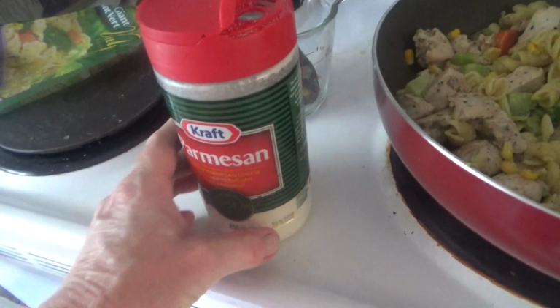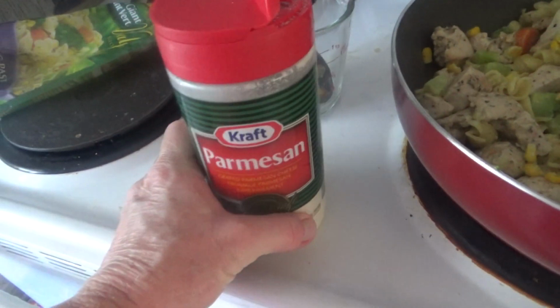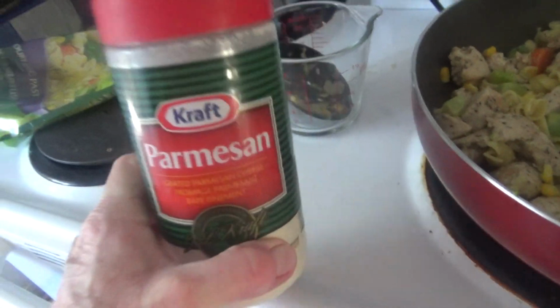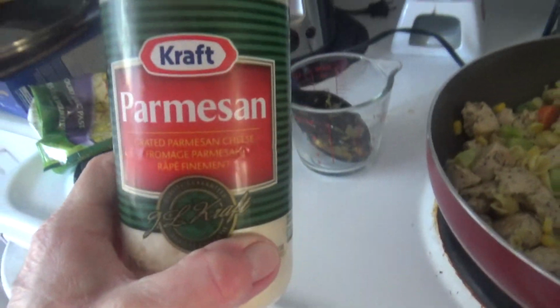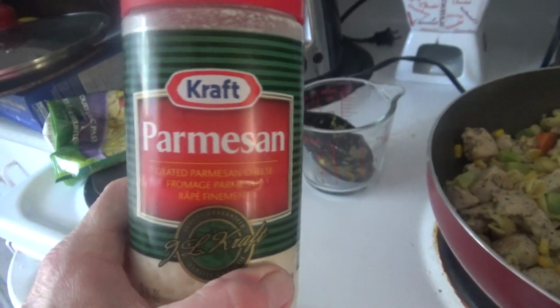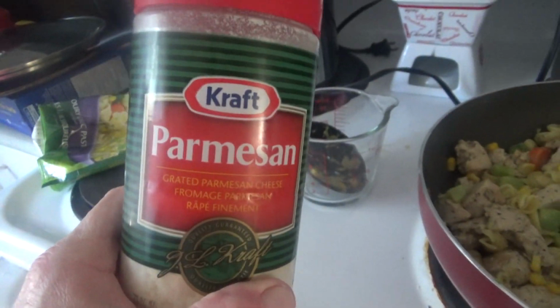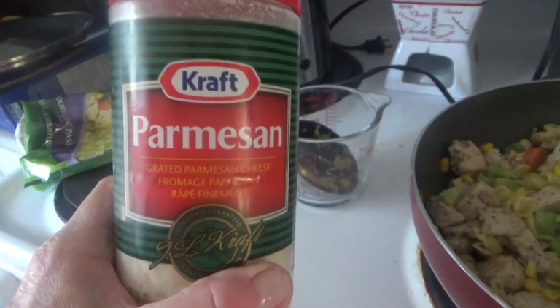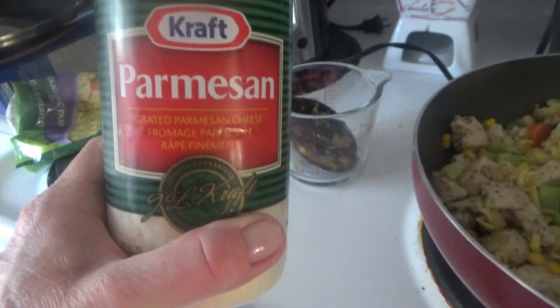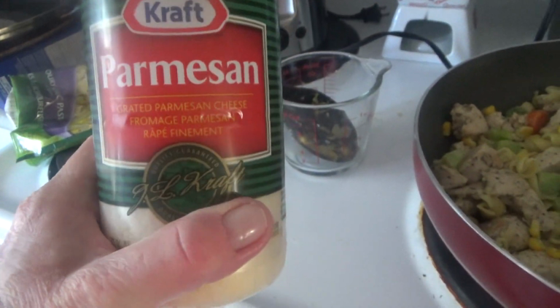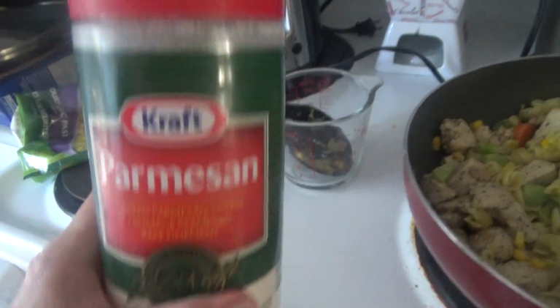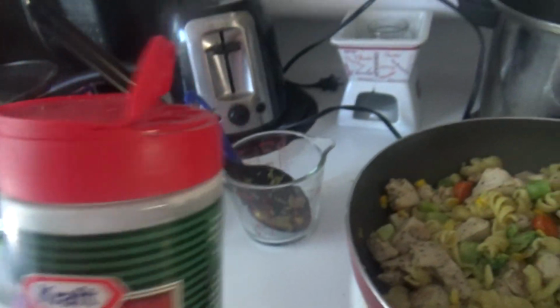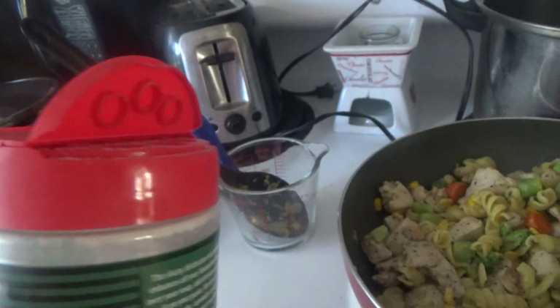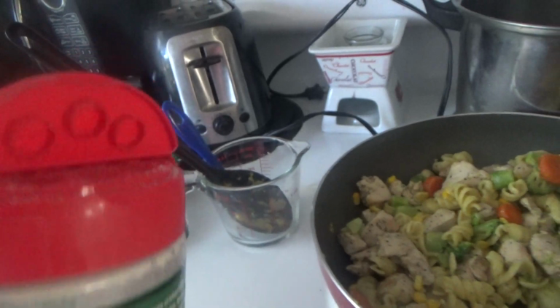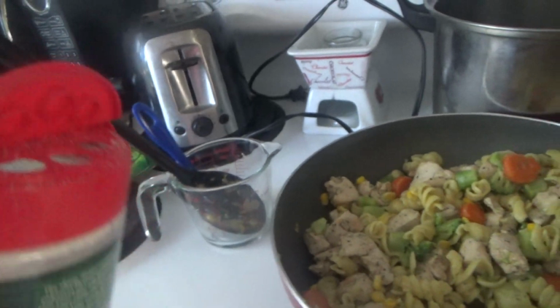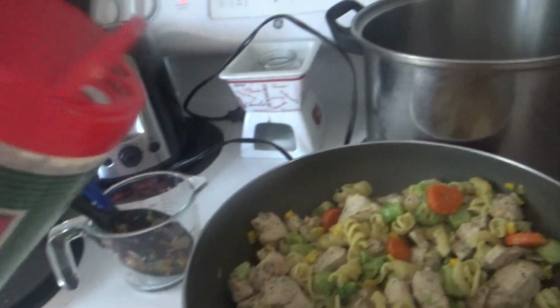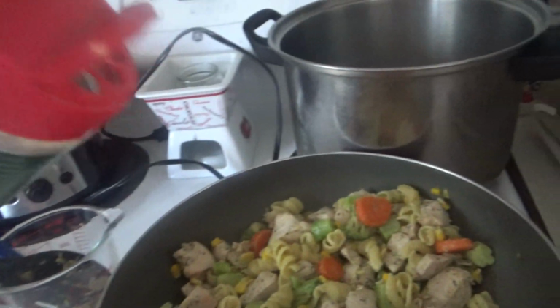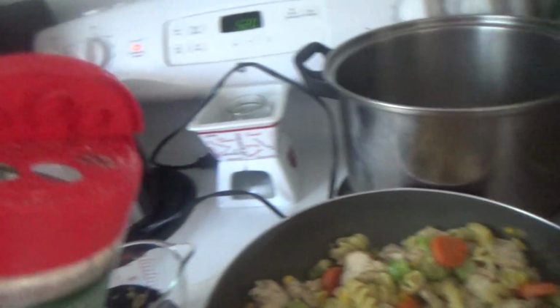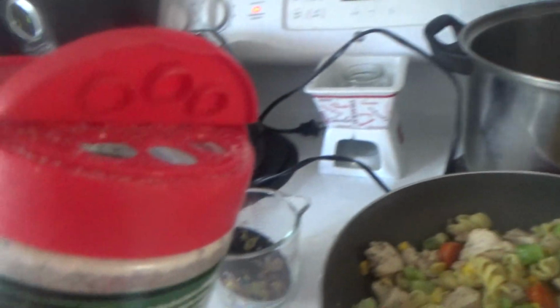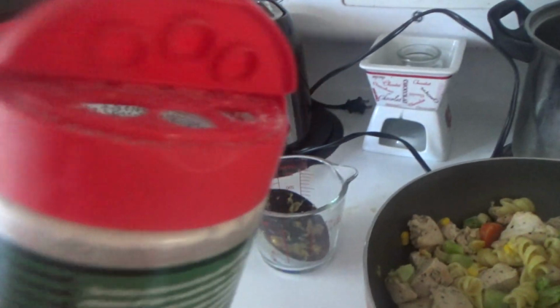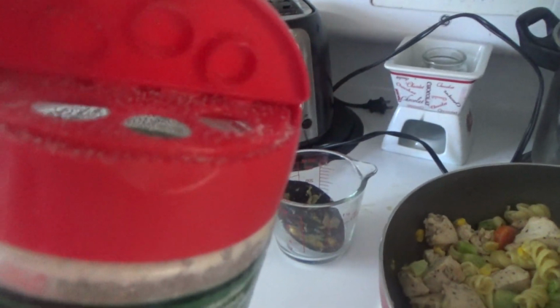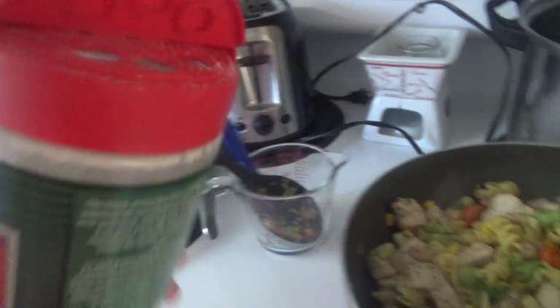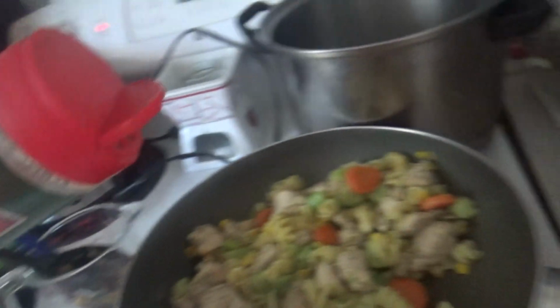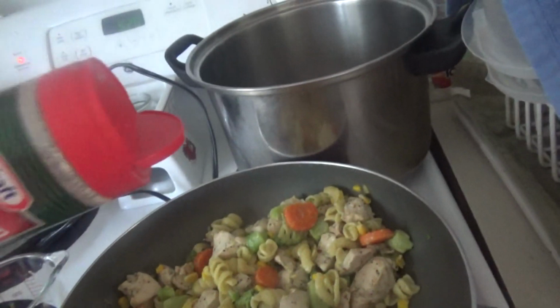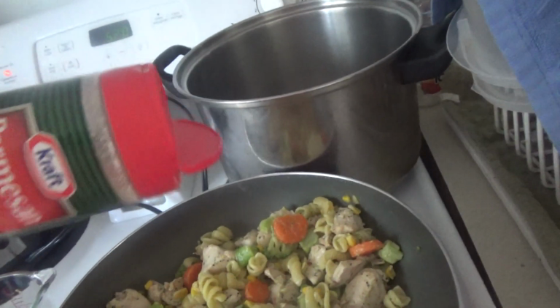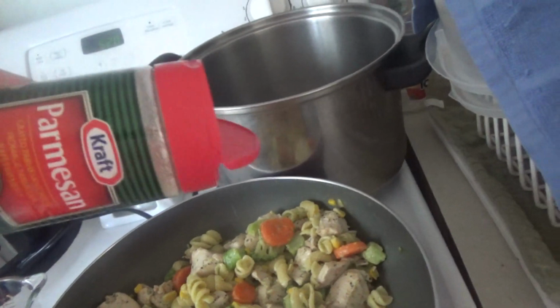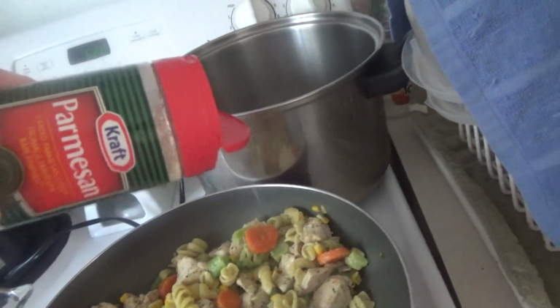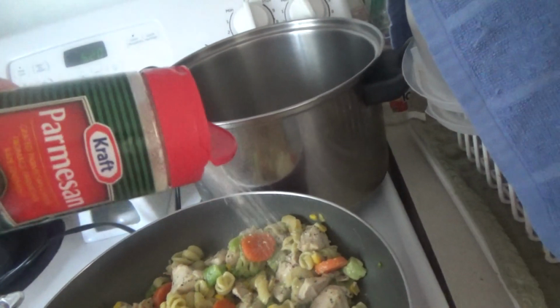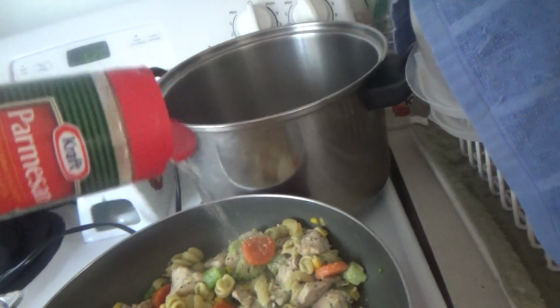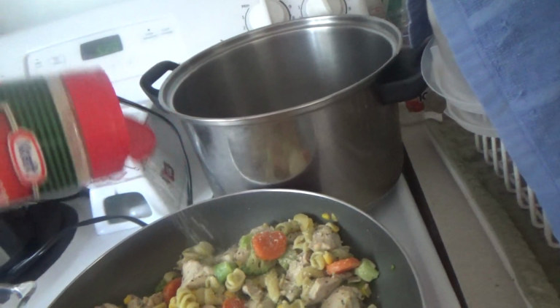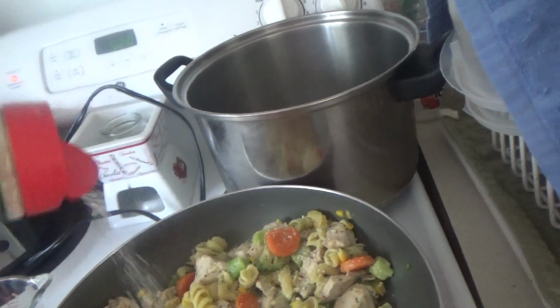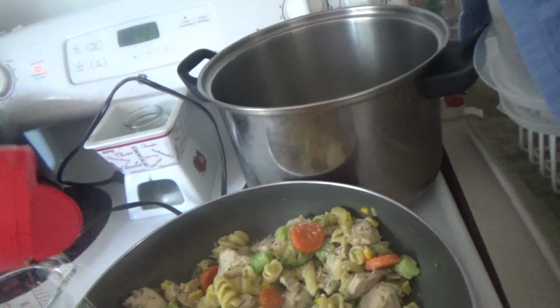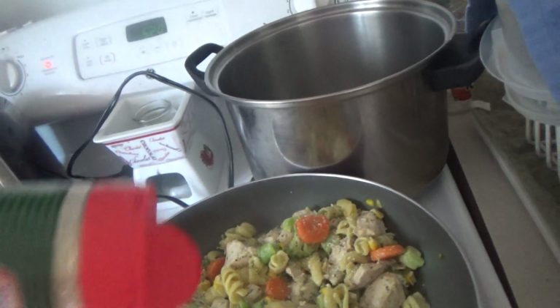We're going to add some Kraft Parmesan cheese — just sprinkle it over the top. See, they've got the three holes here. Just add some flavor.